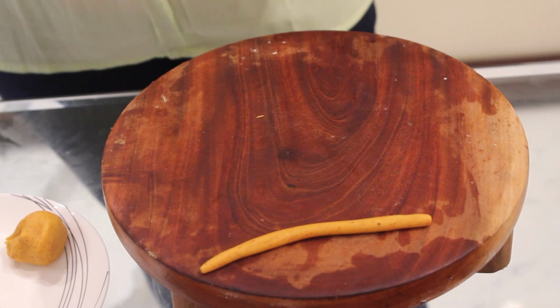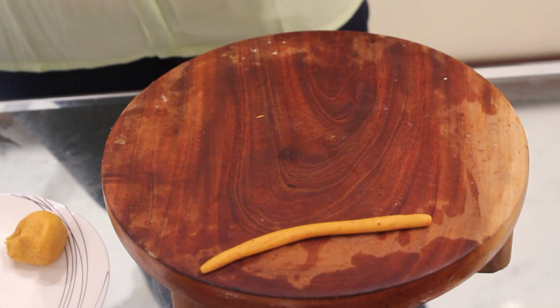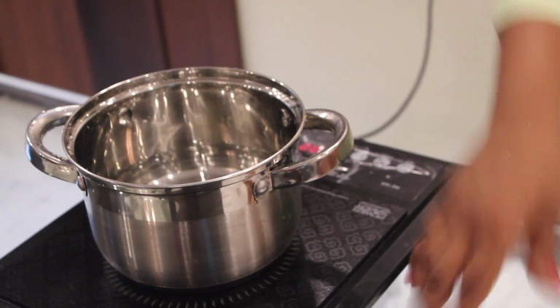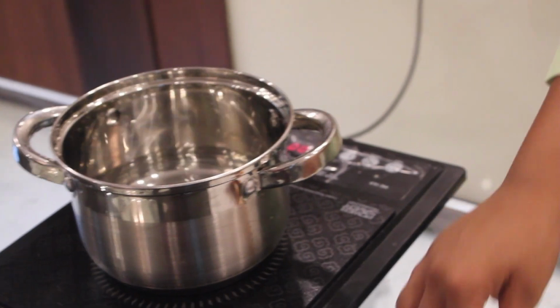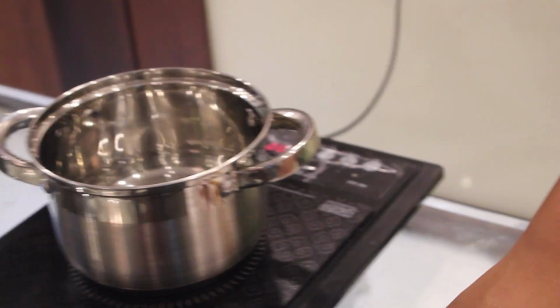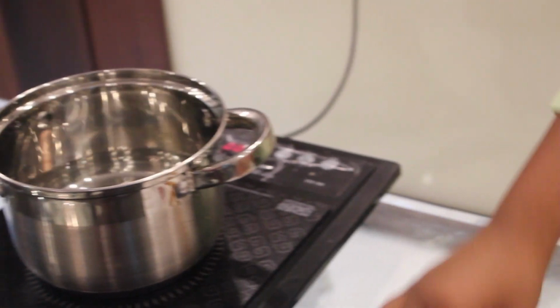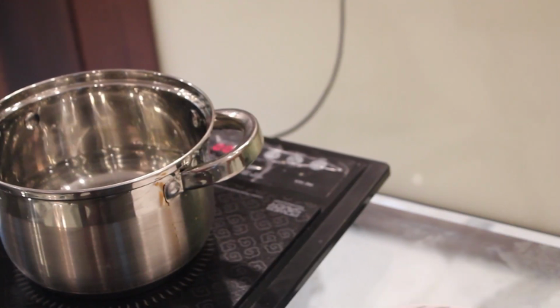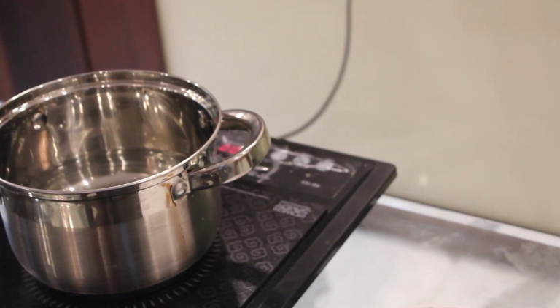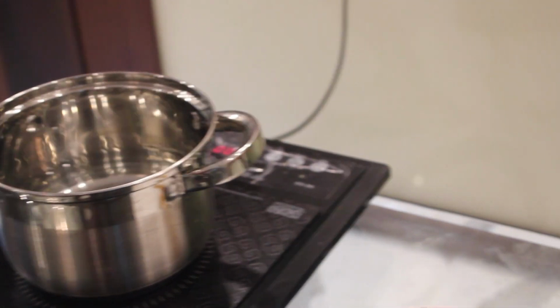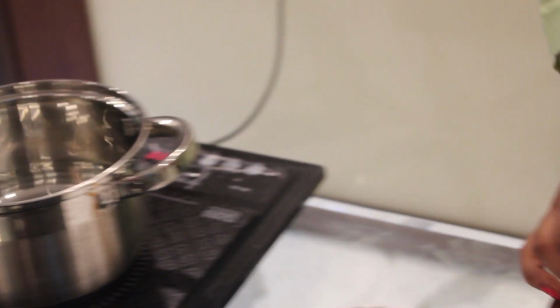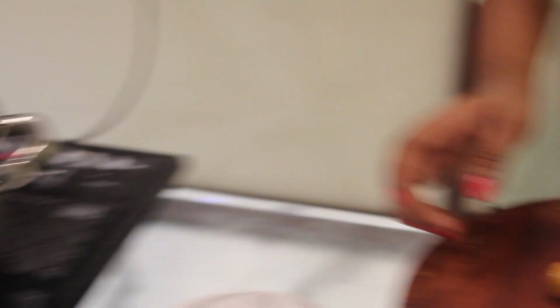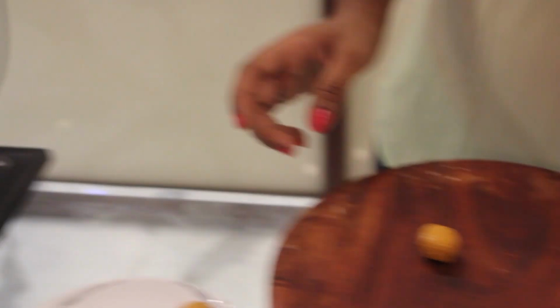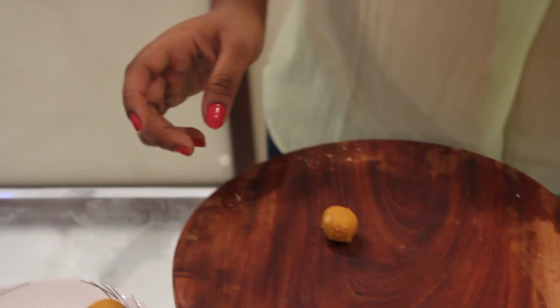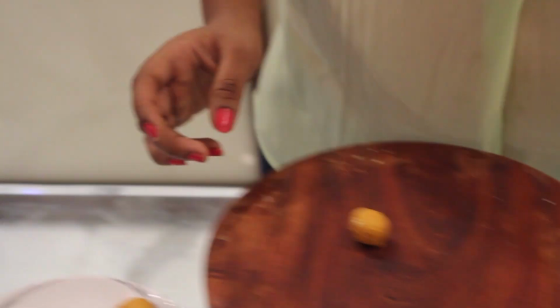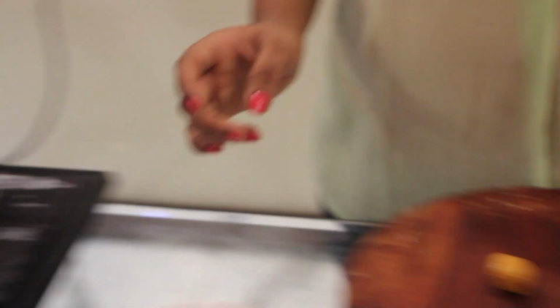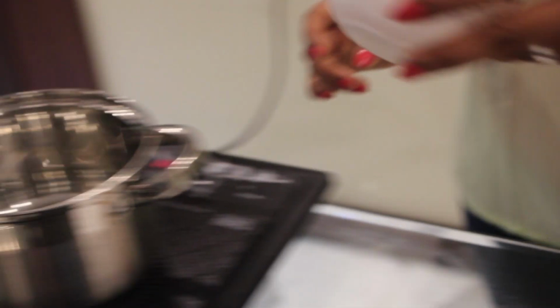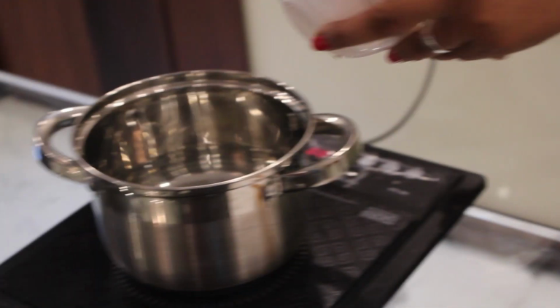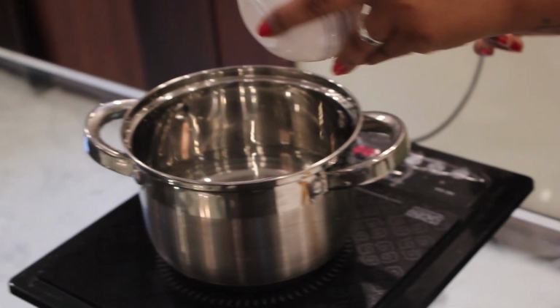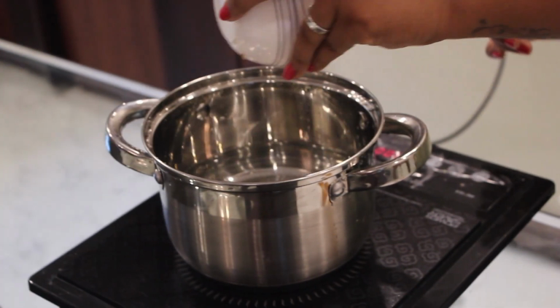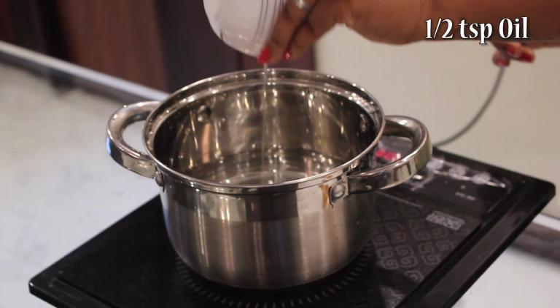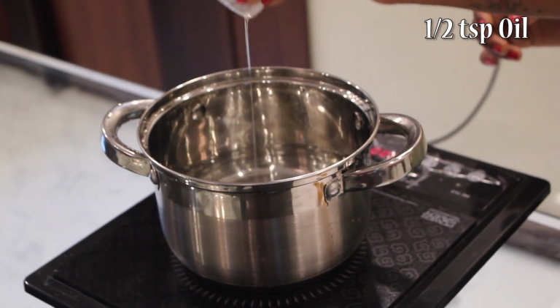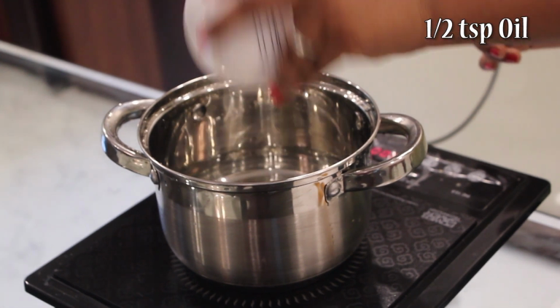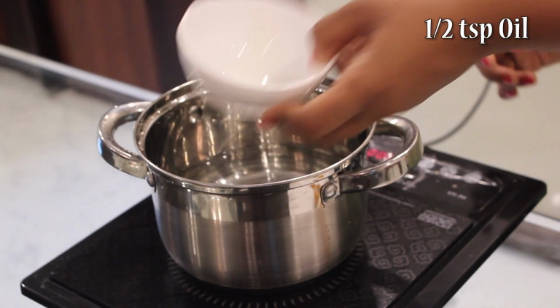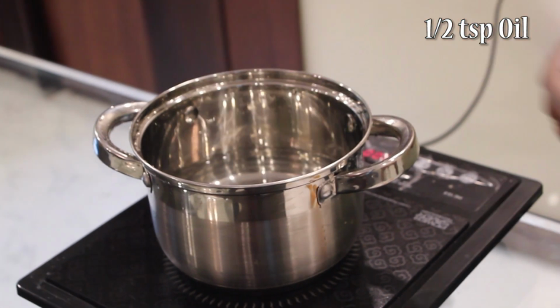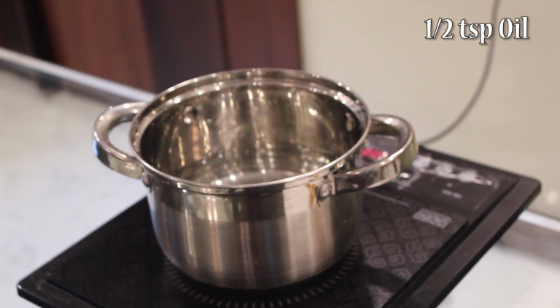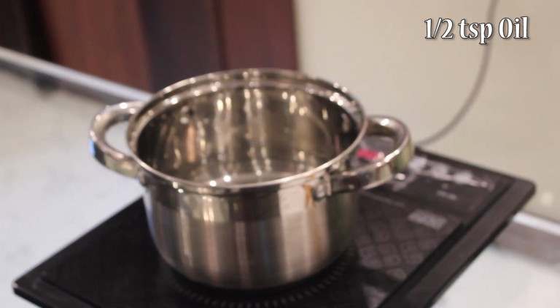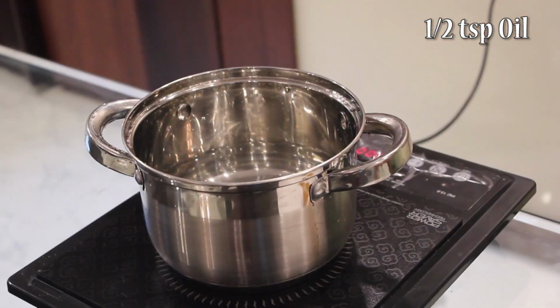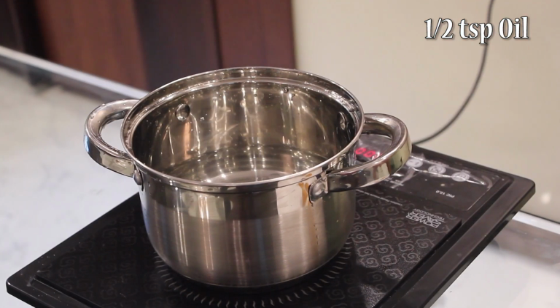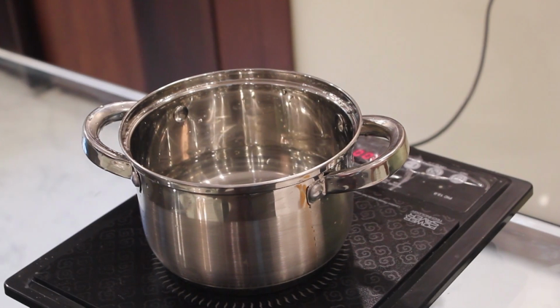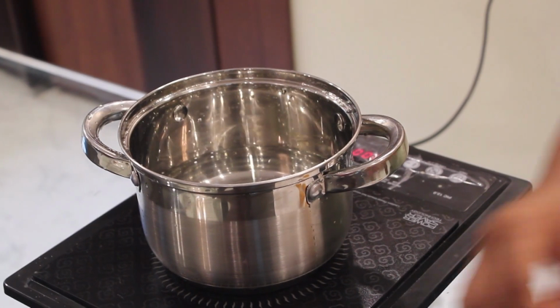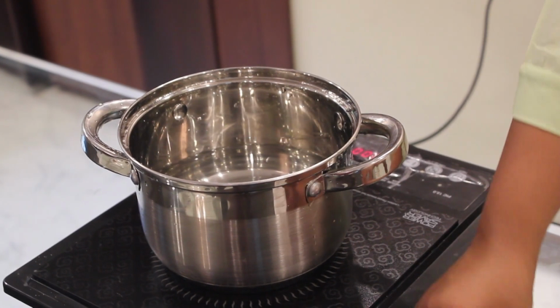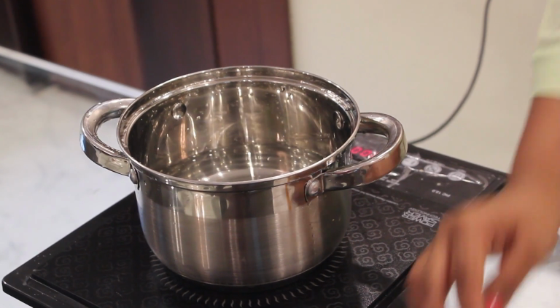Side by side, we'll heat water and add around 1.5 tsp of oil. Let it get boiled.